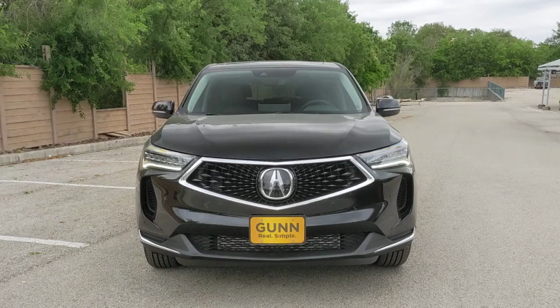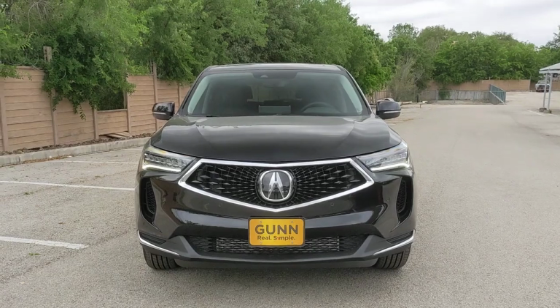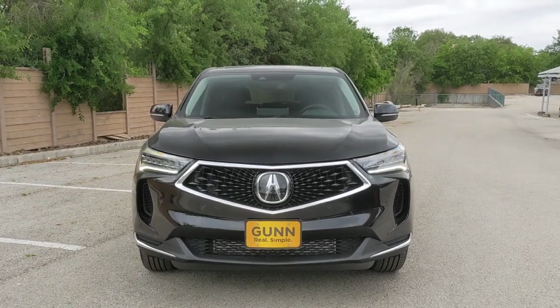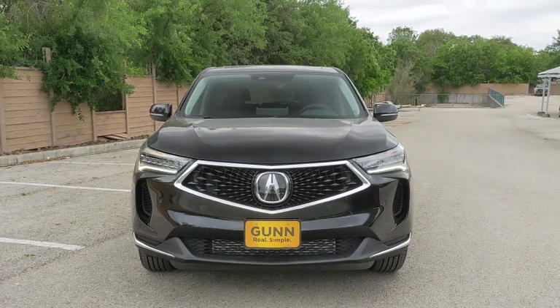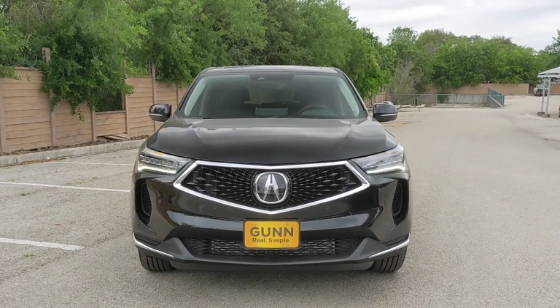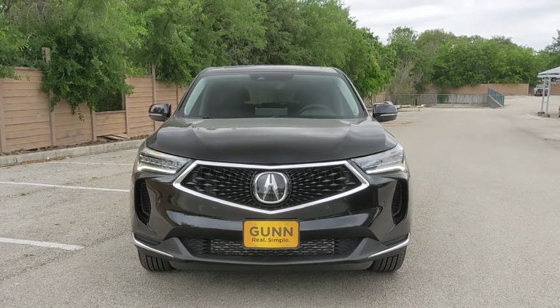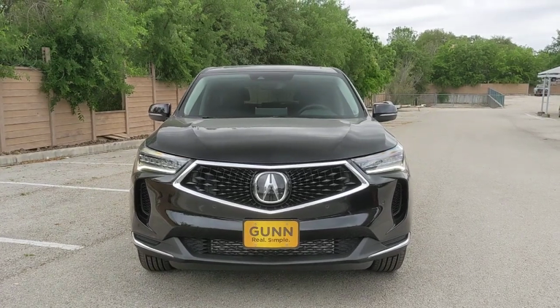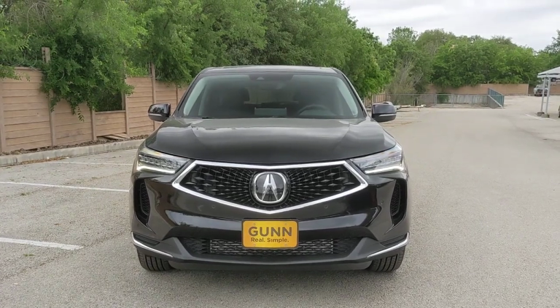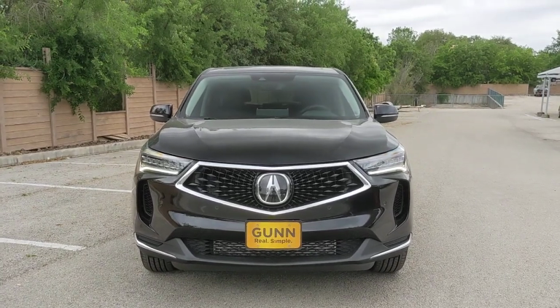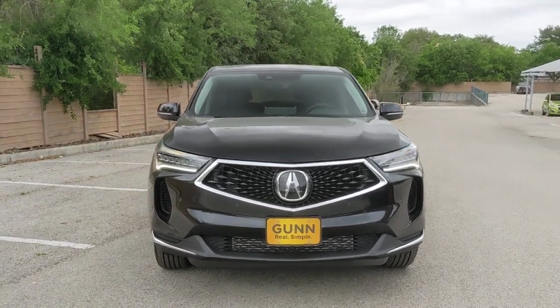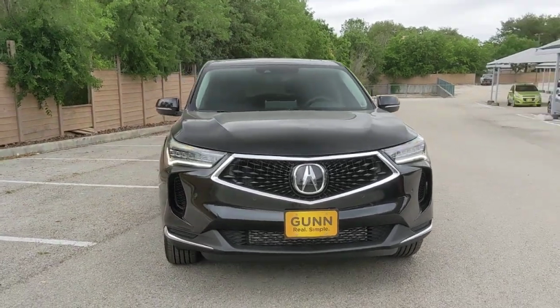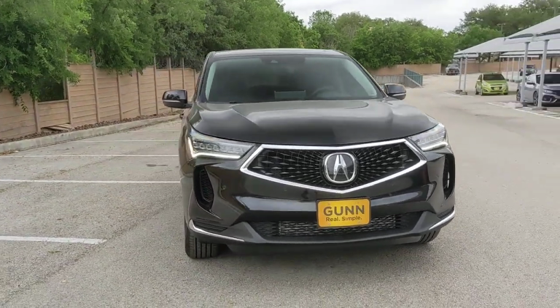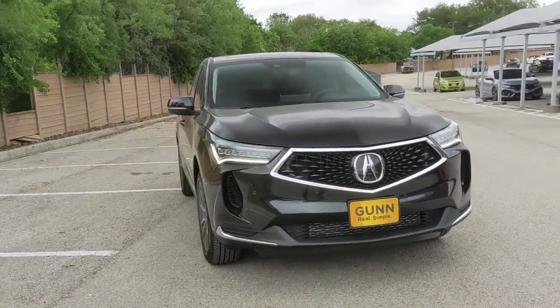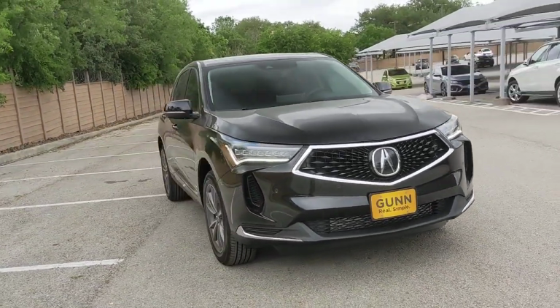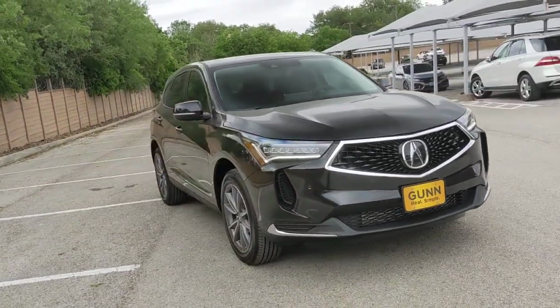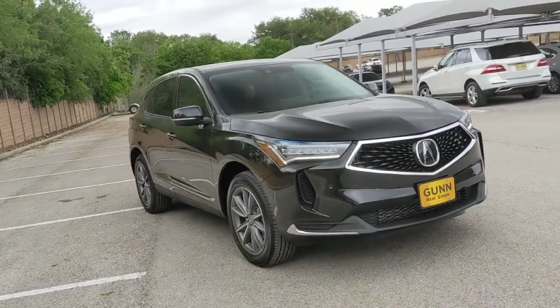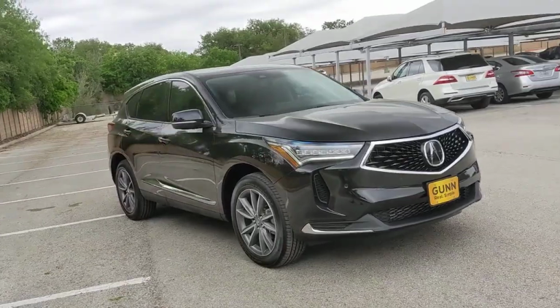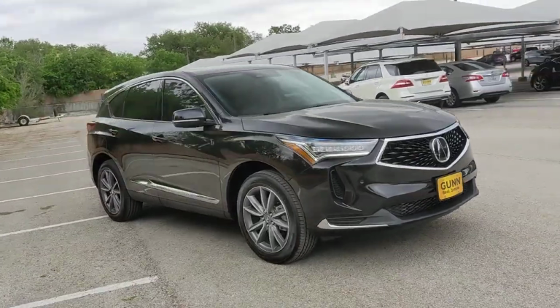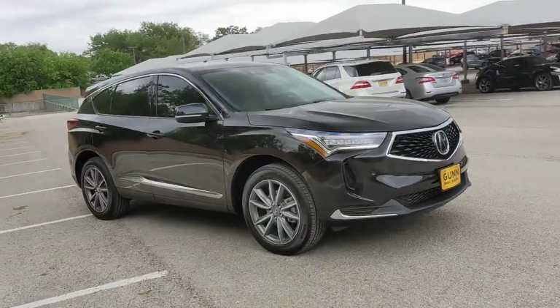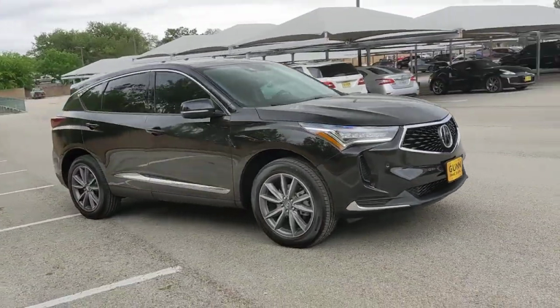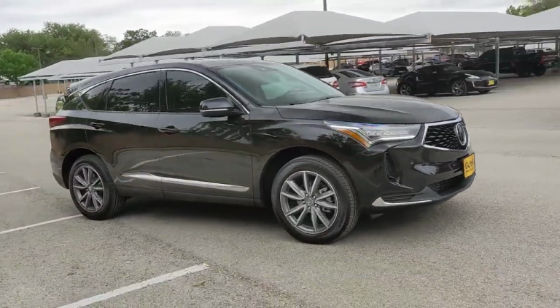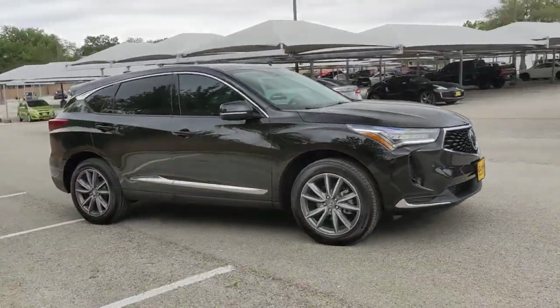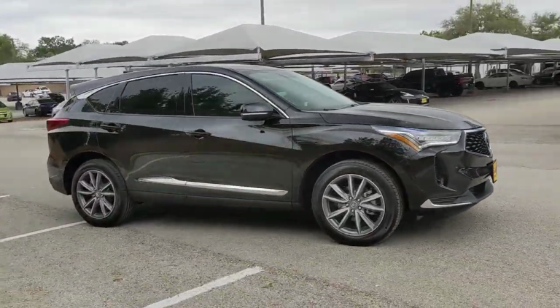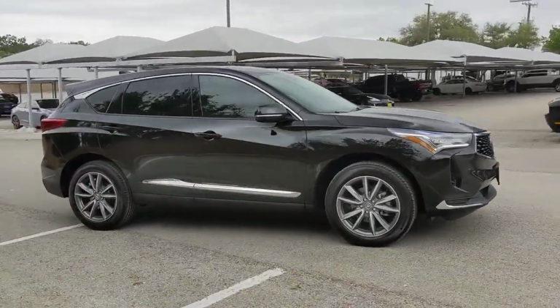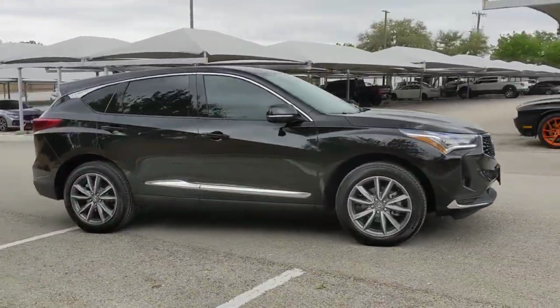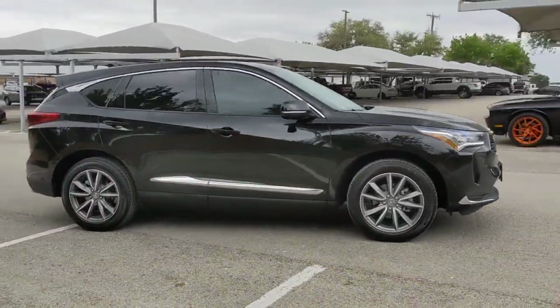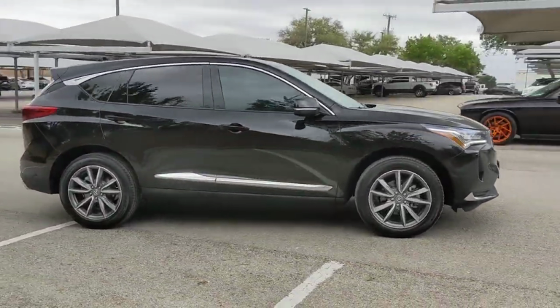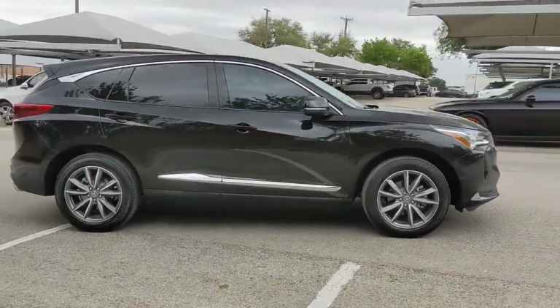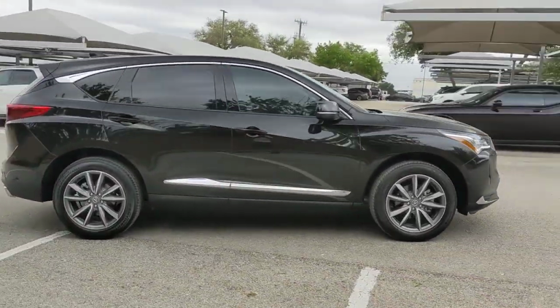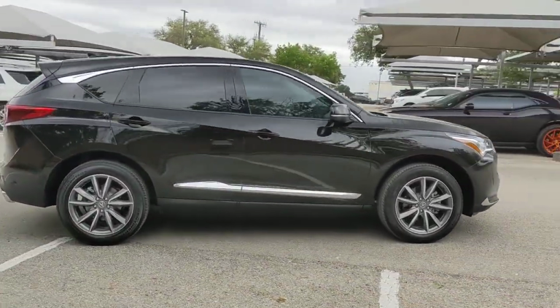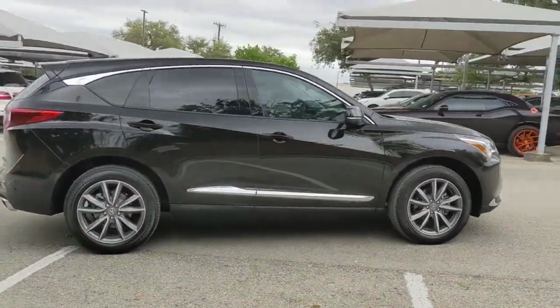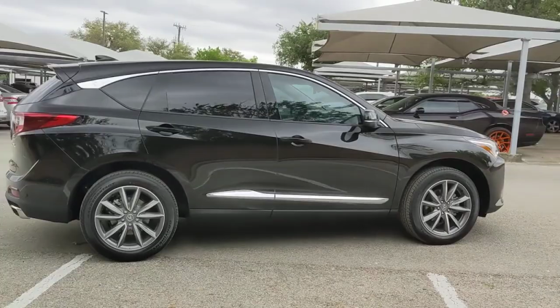This could be the car for you. The 2023 Acura RDX. You'll be sleek, safe, and smooth in the RDX luxury crossover SUV.